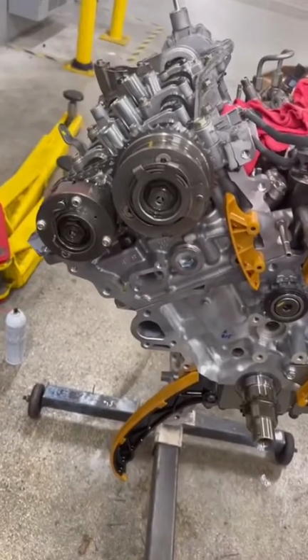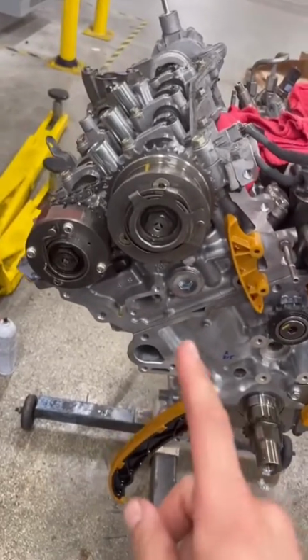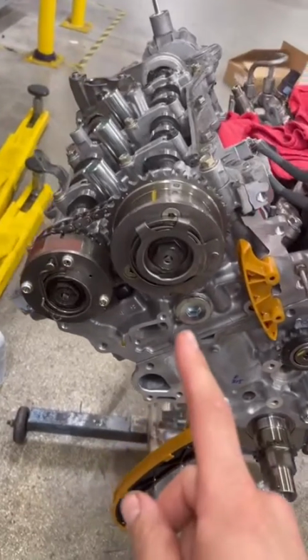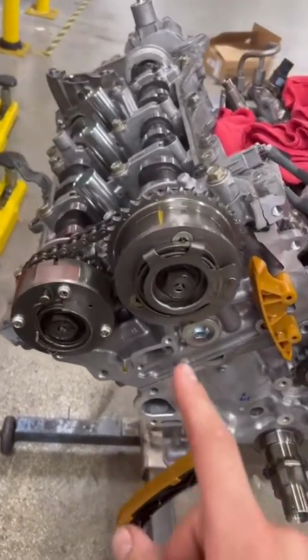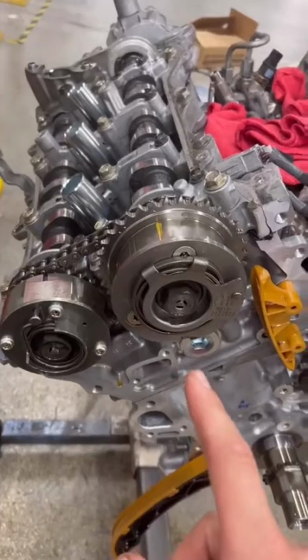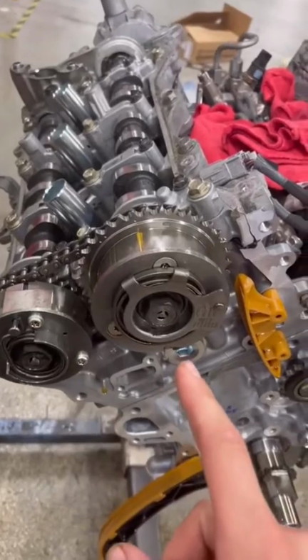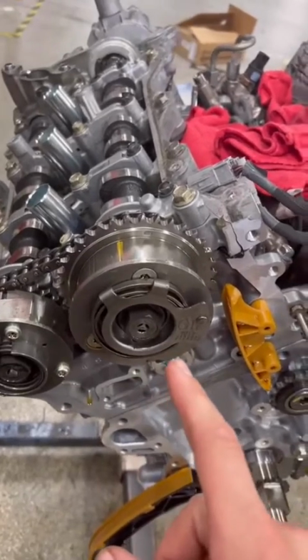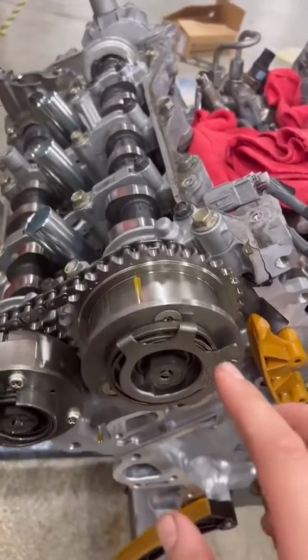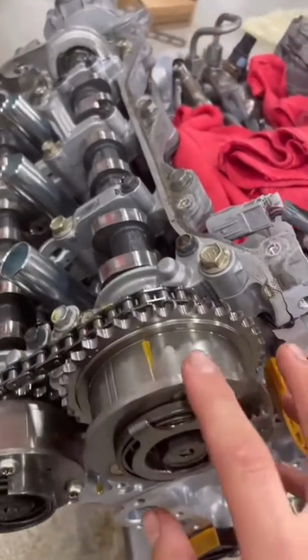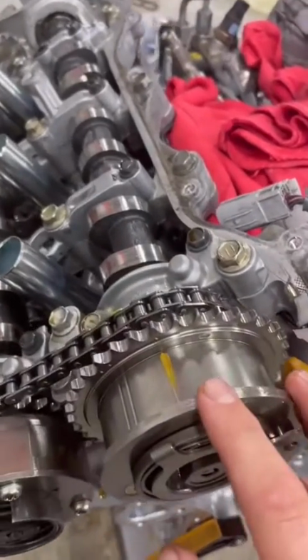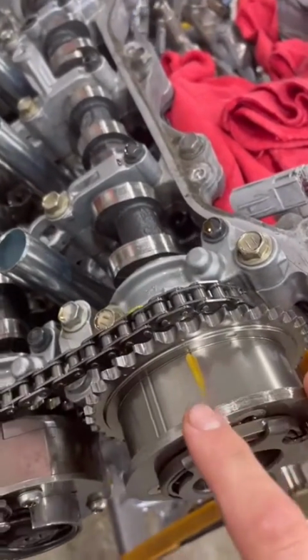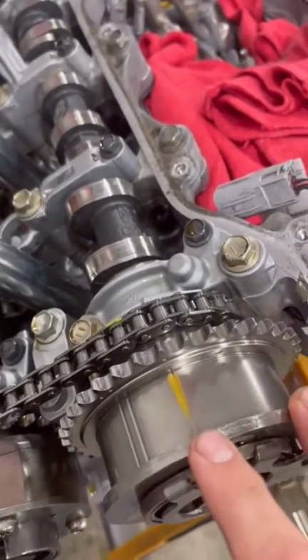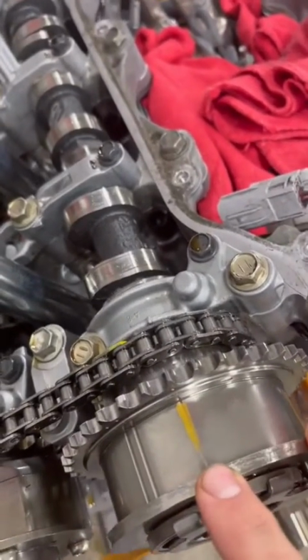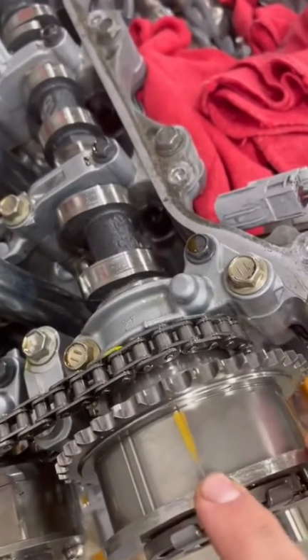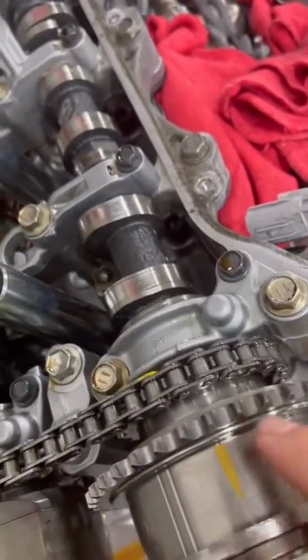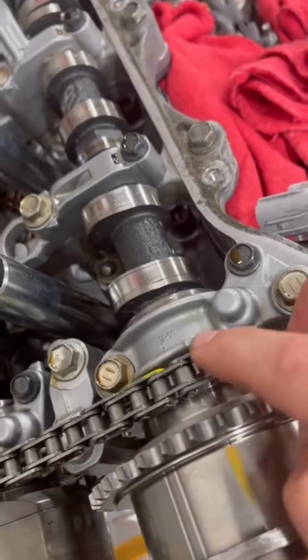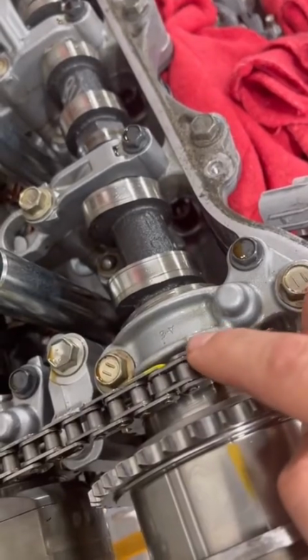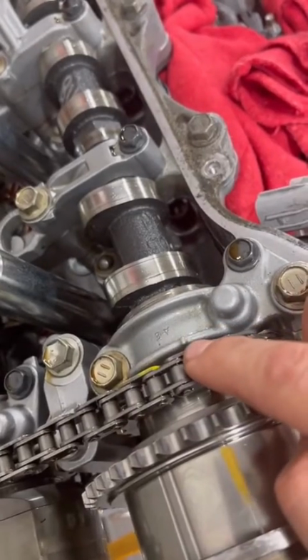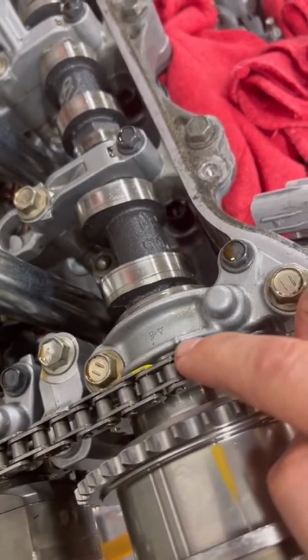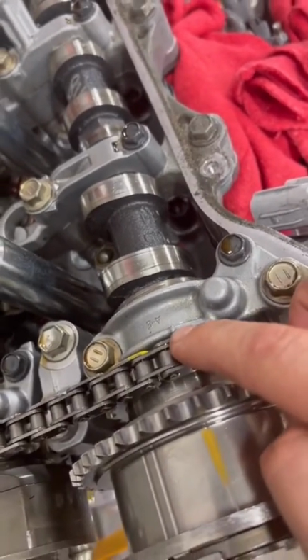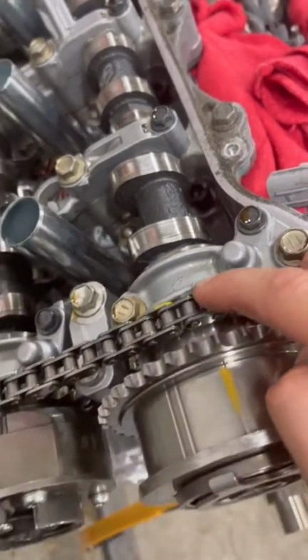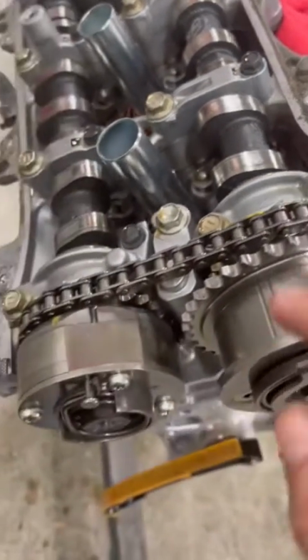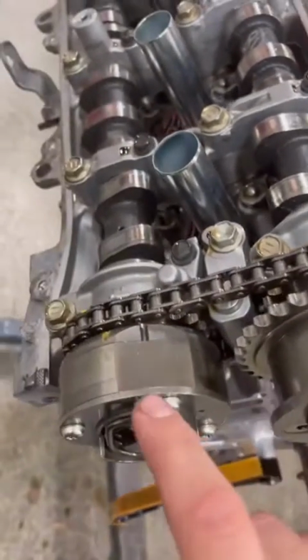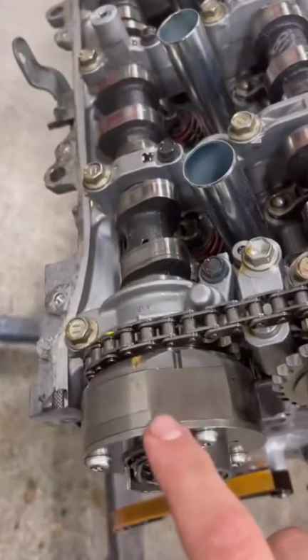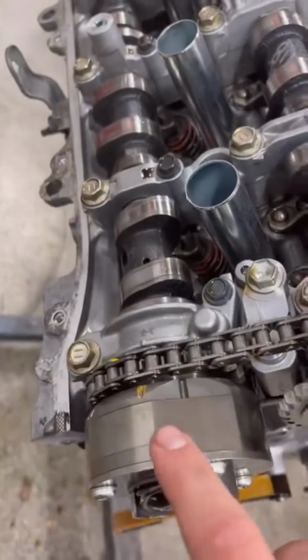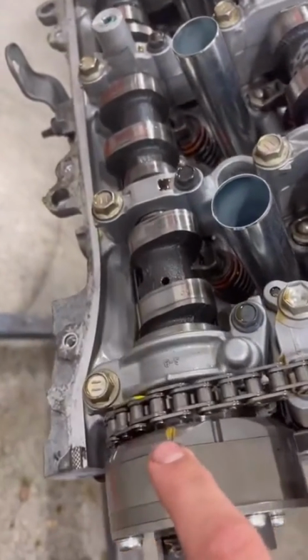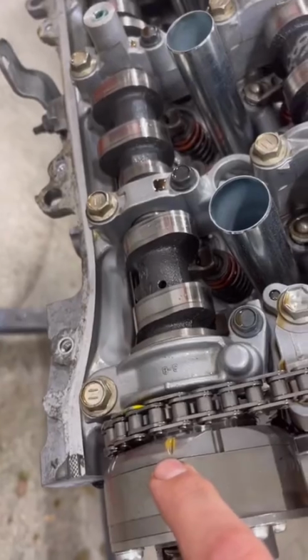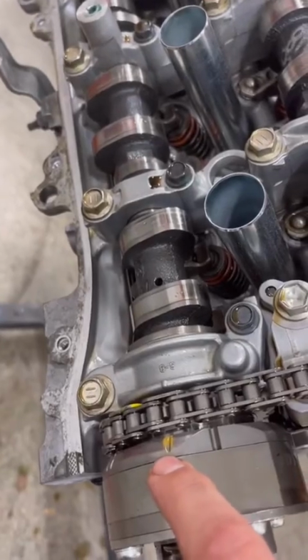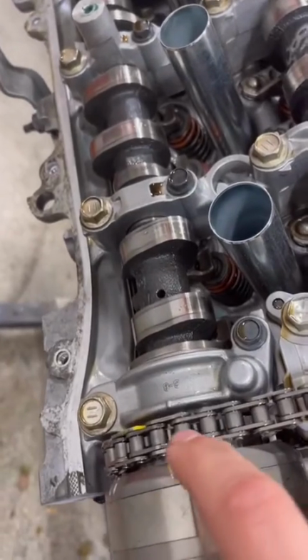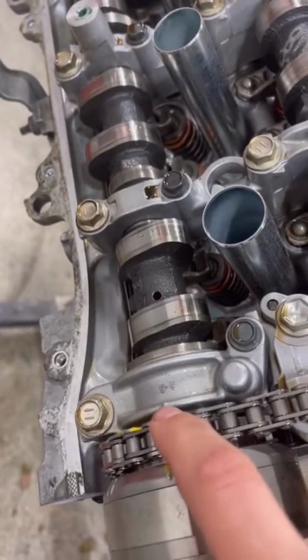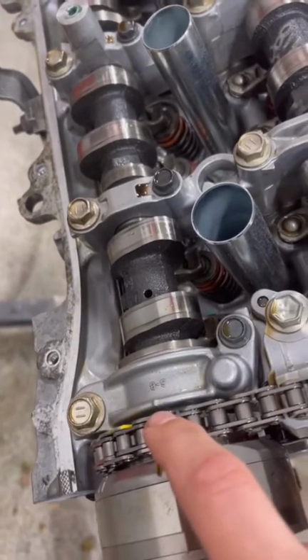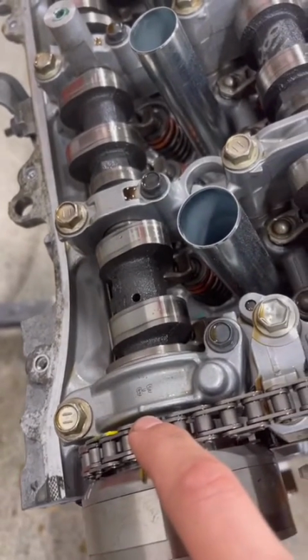You need to make sure that bank one timing gear is lined up properly. This one notch should line up with this notch right here, and then this one notch right here will line up with this notch right here.